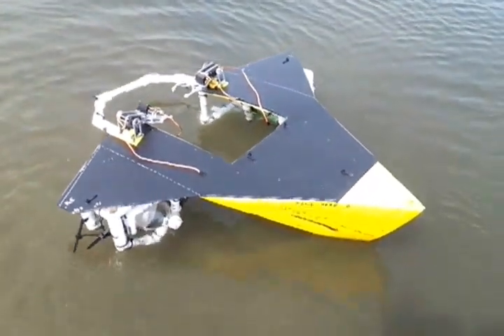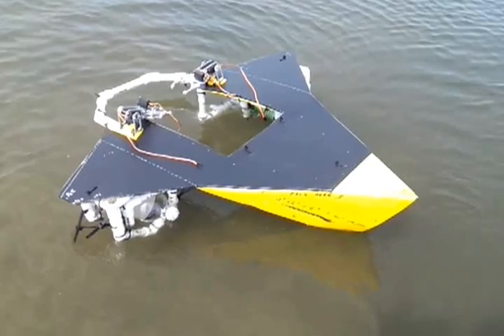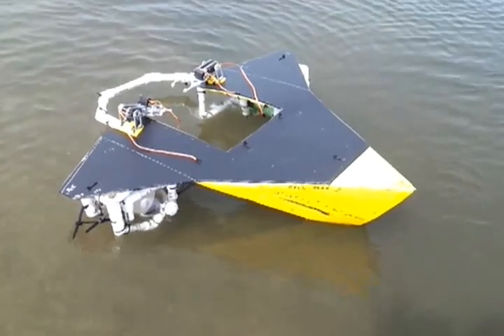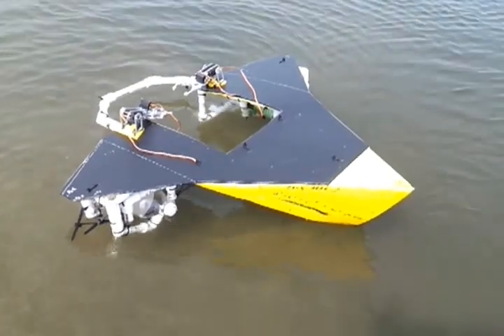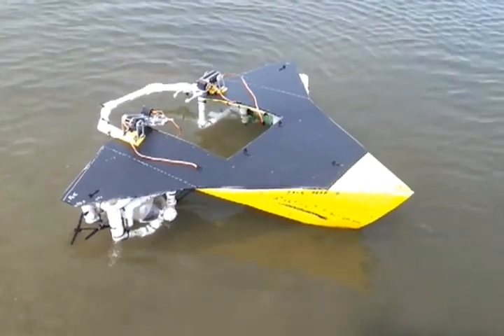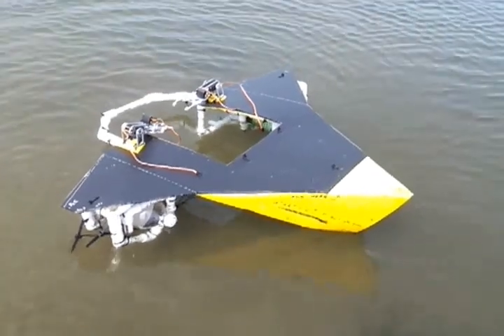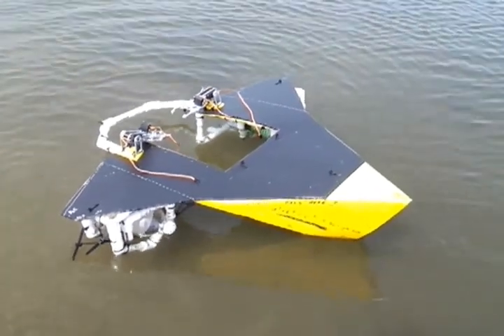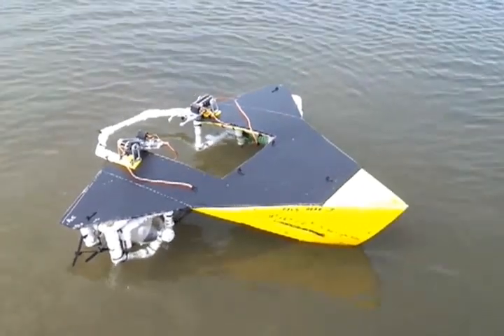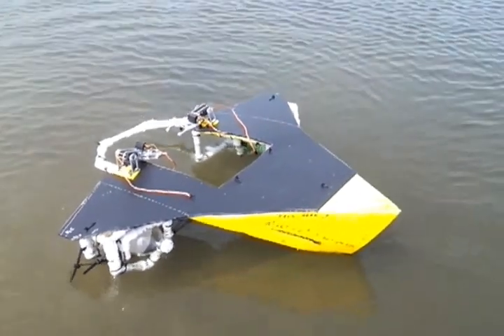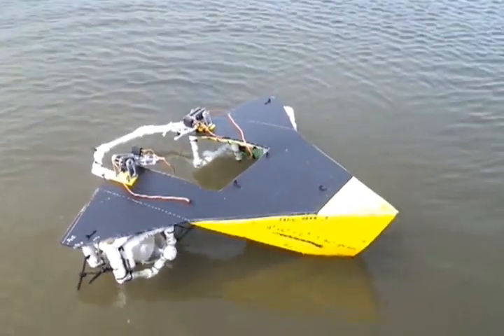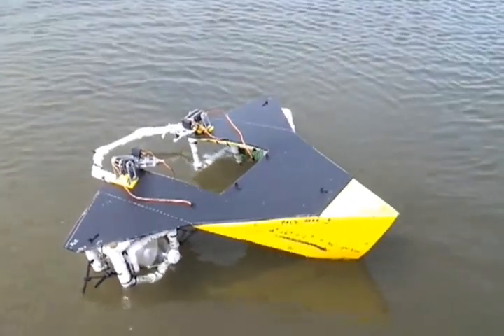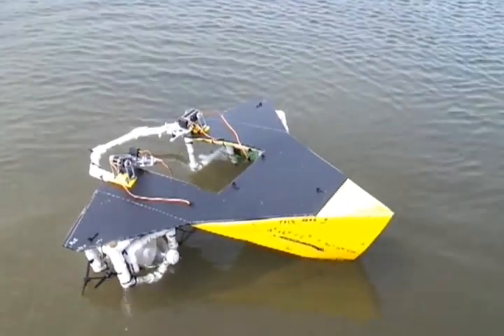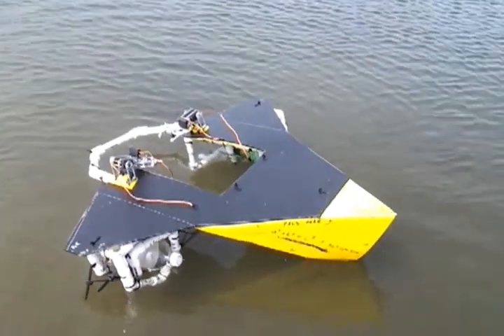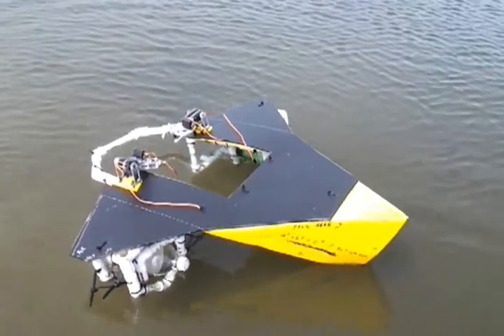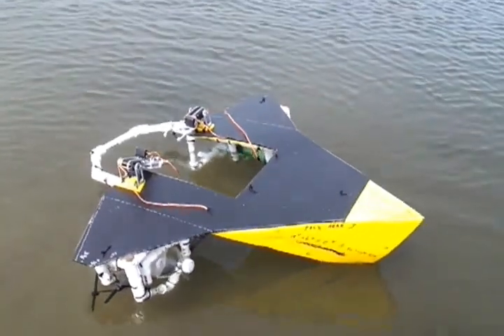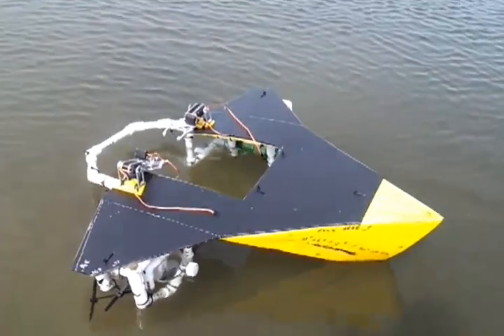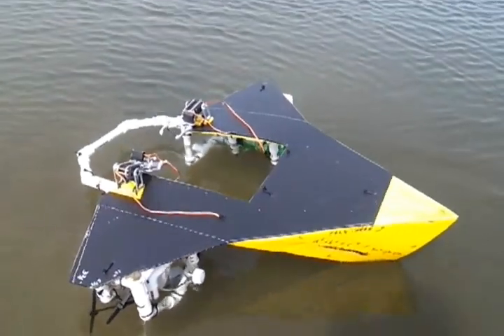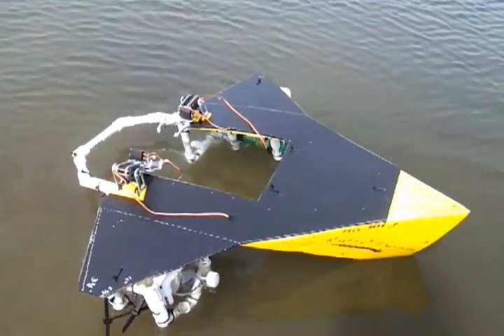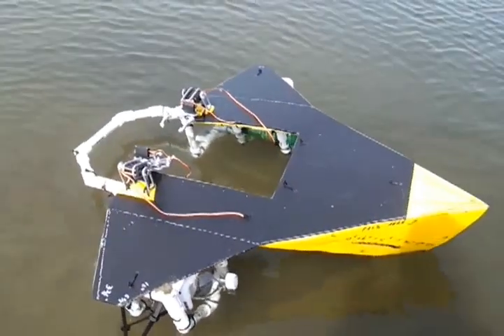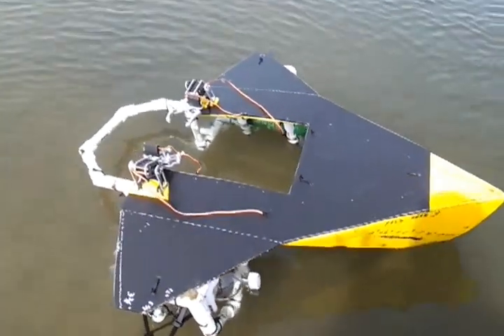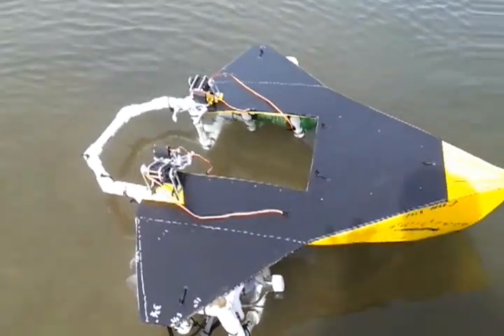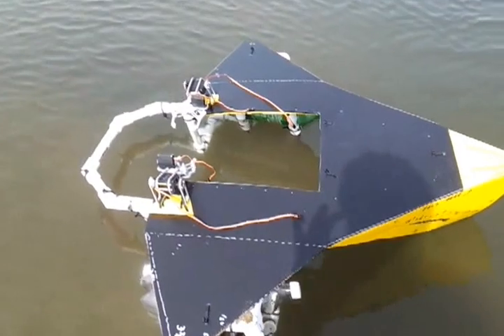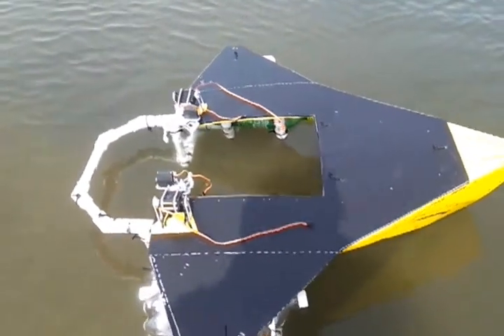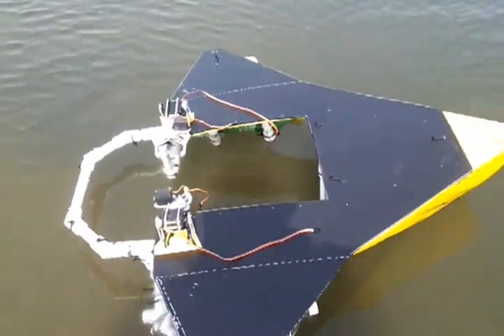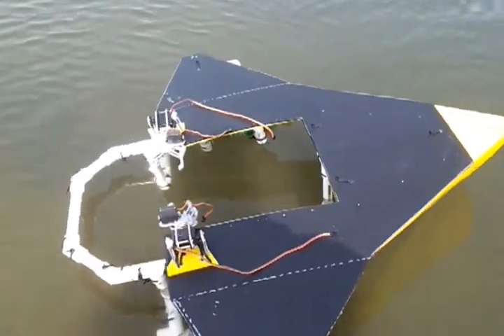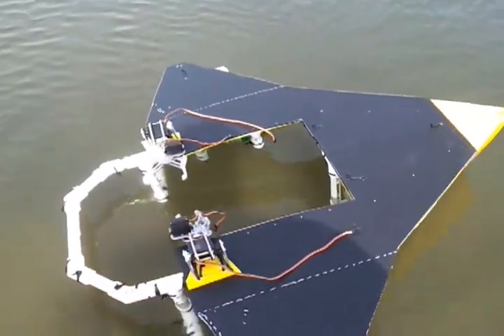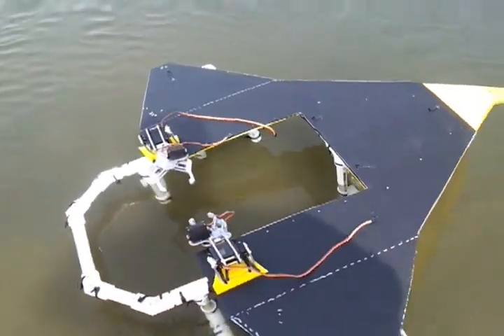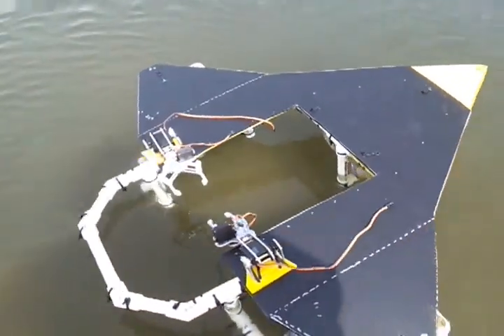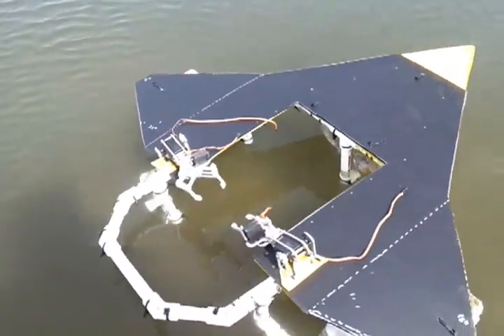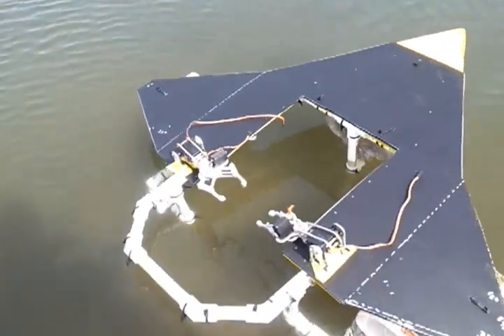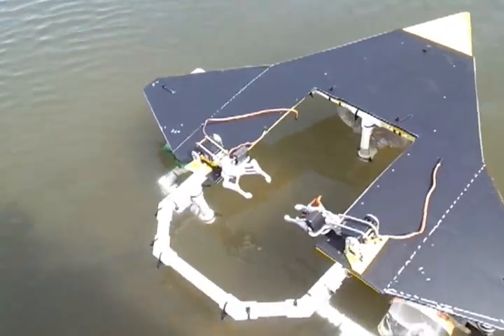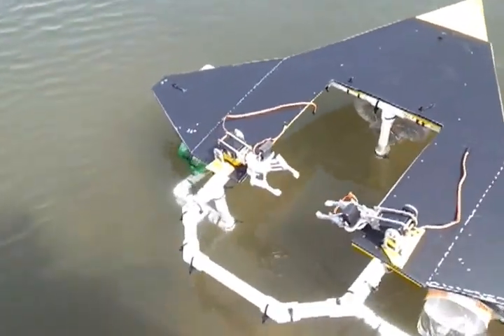So, it's obviously floating okay. Now the question will be how much loading can it take.